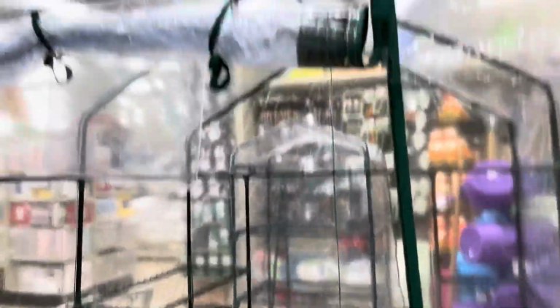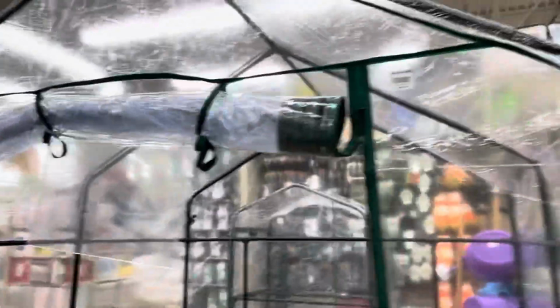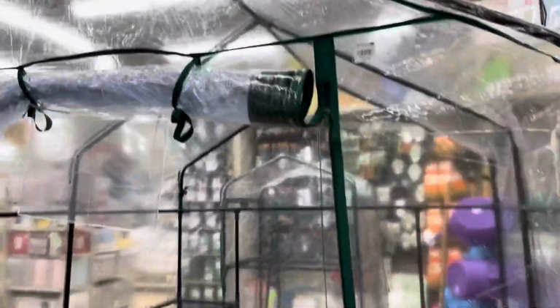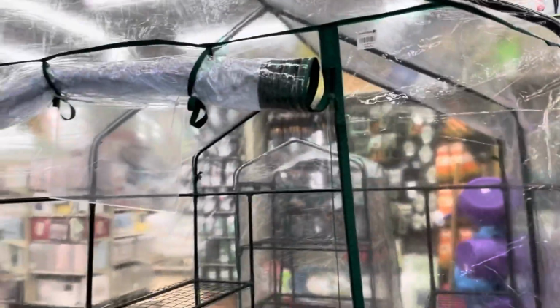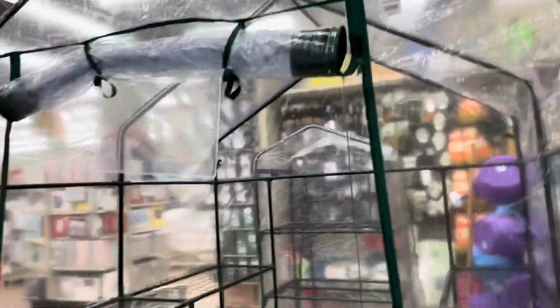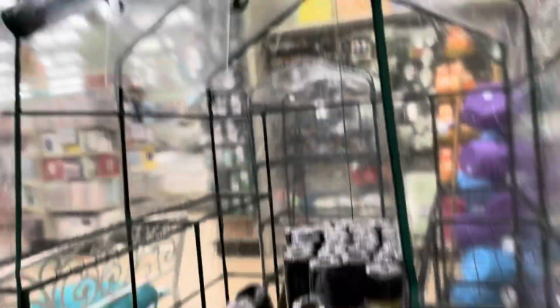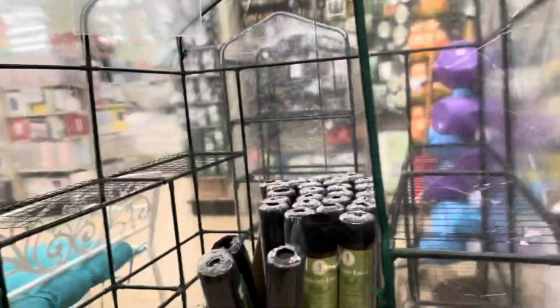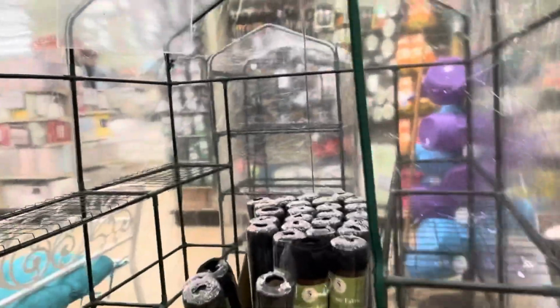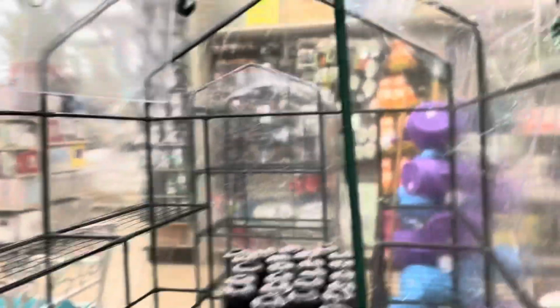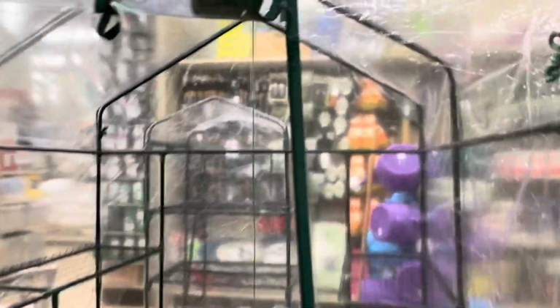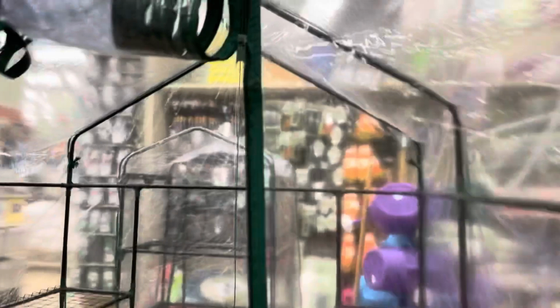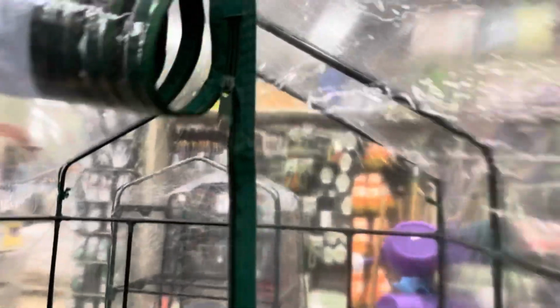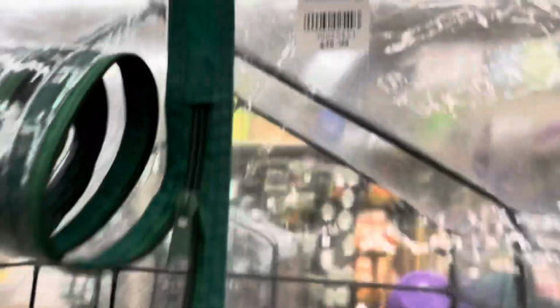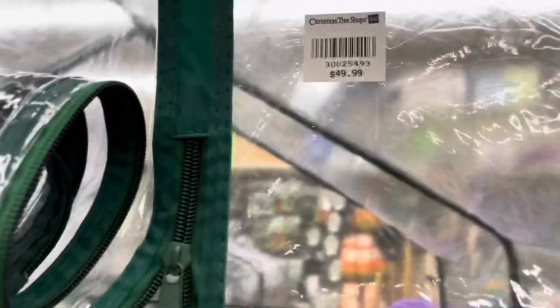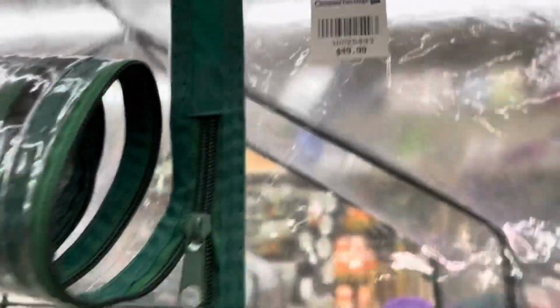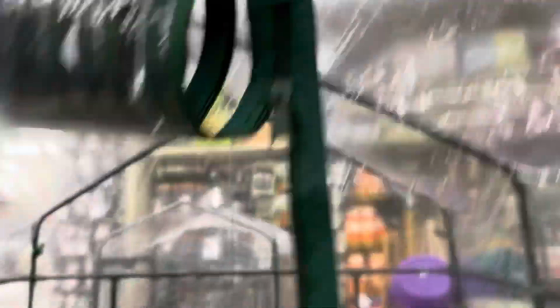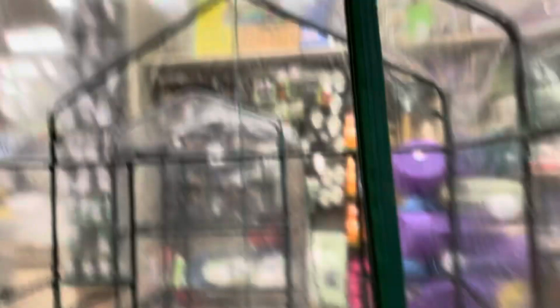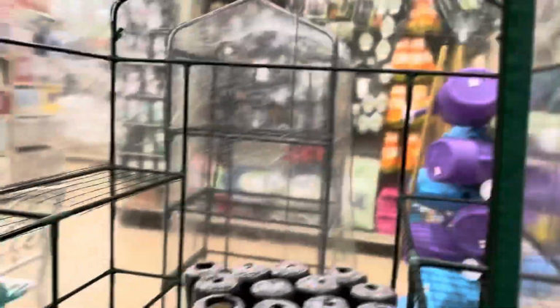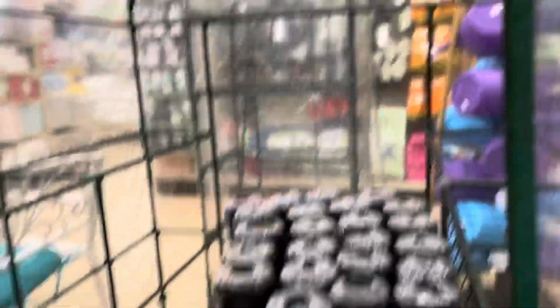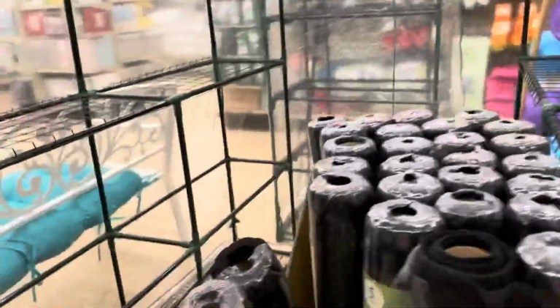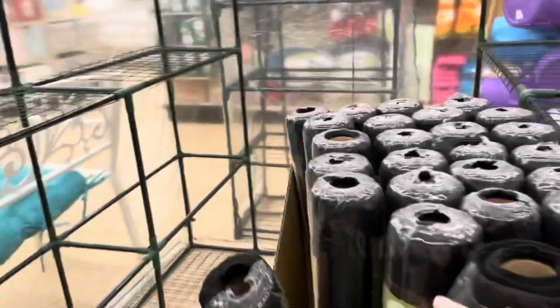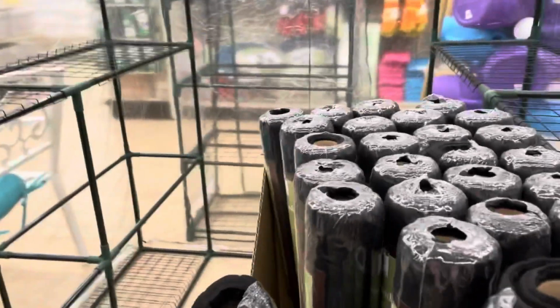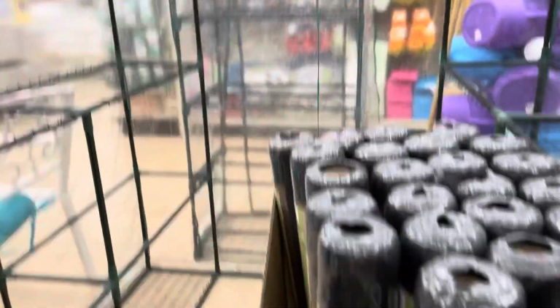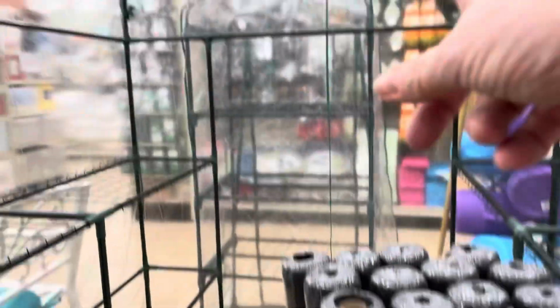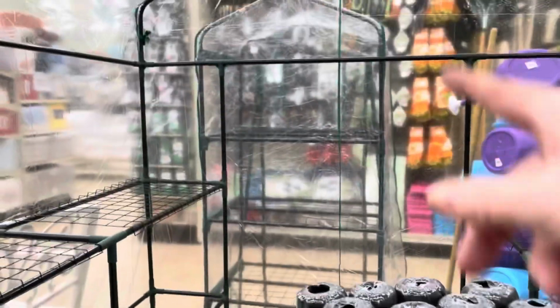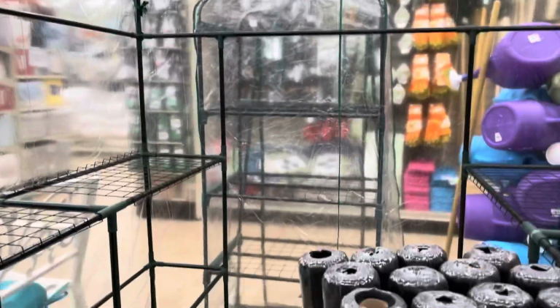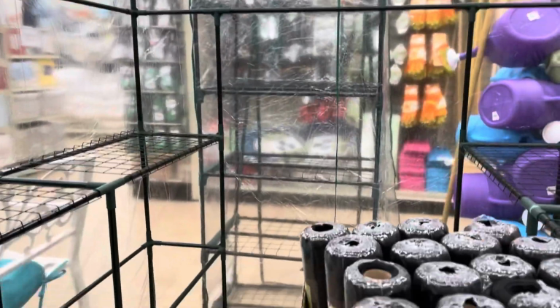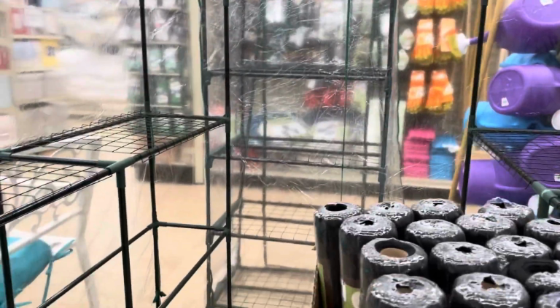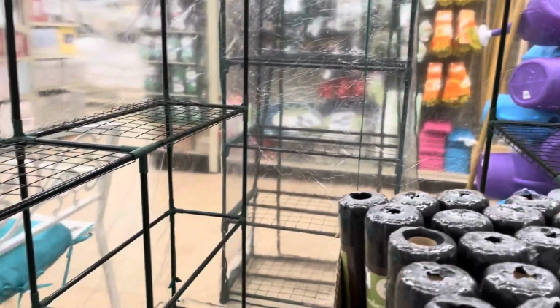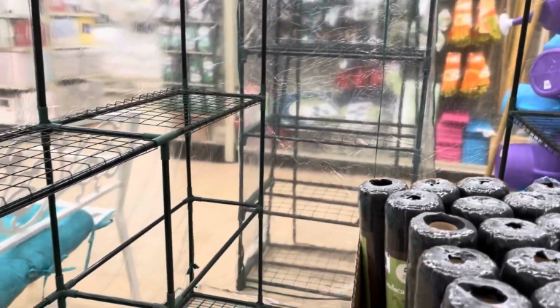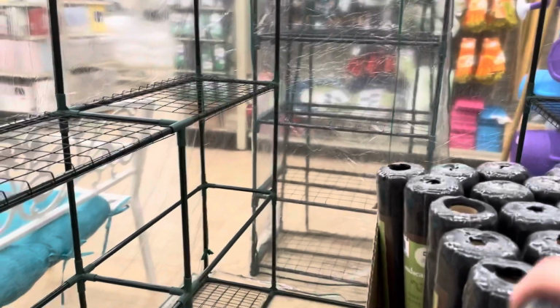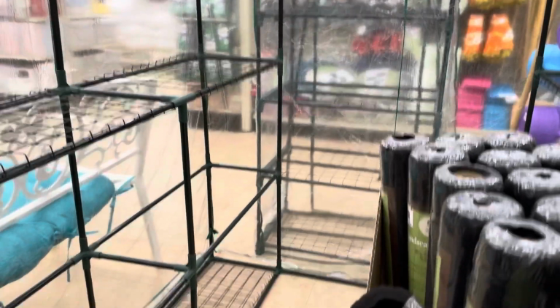You see this greenhouse? This is a big greenhouse — it's $49.99. And the little one is $20, but I have that at home.